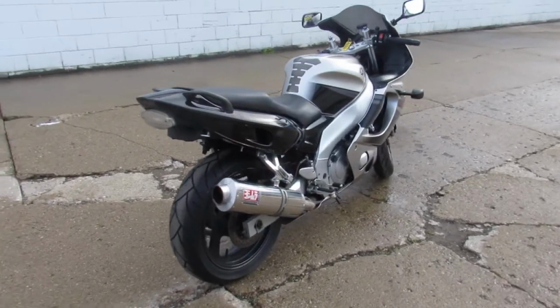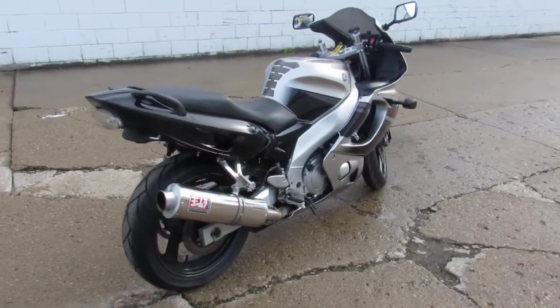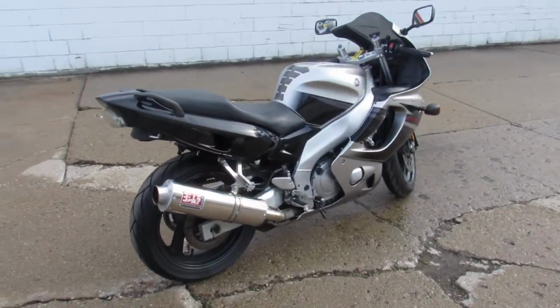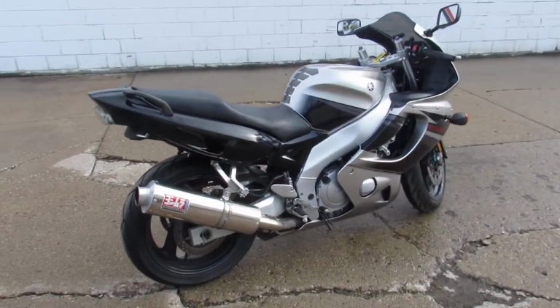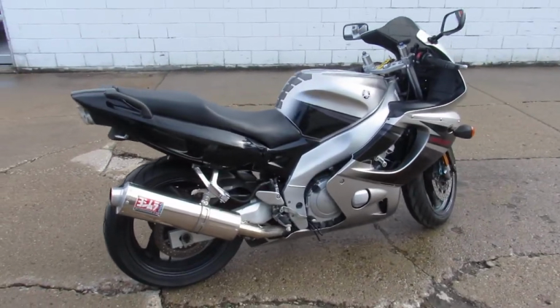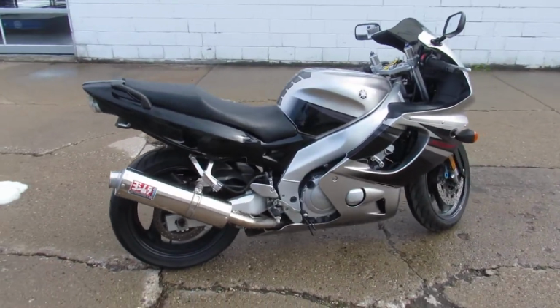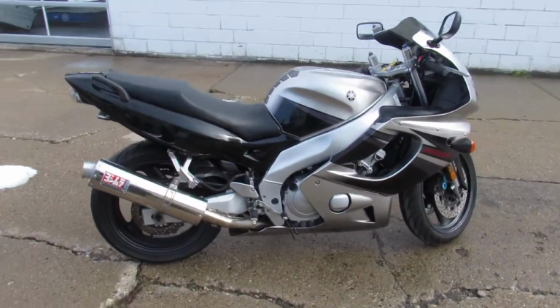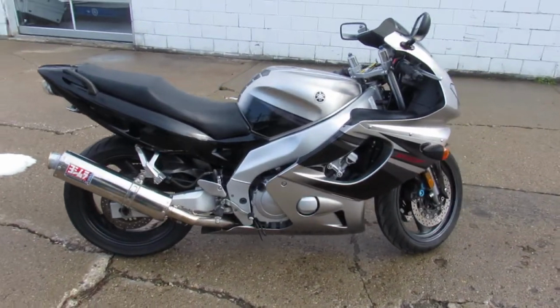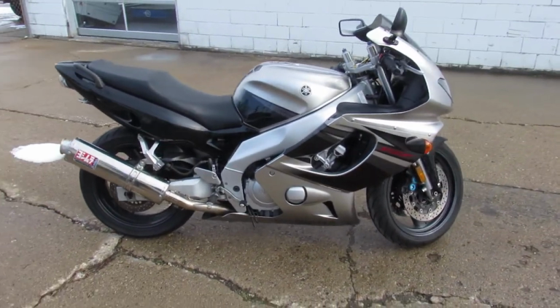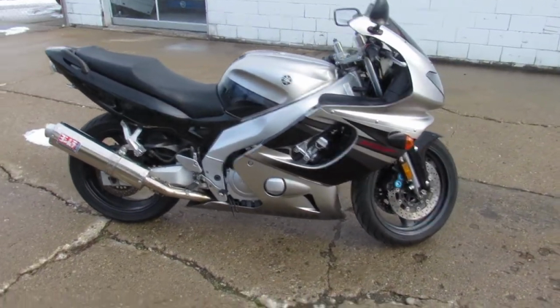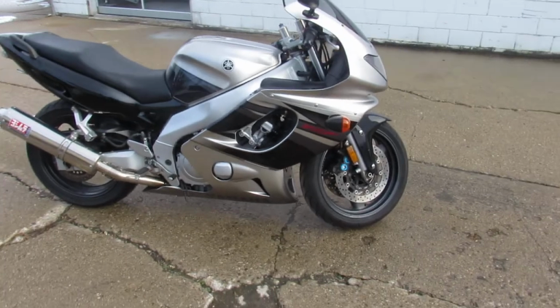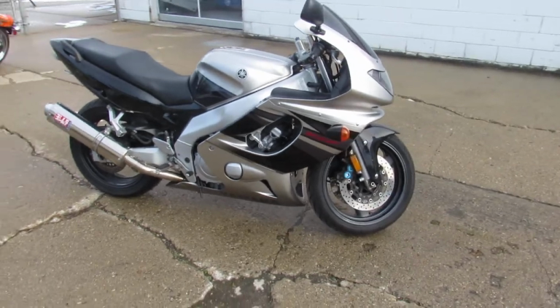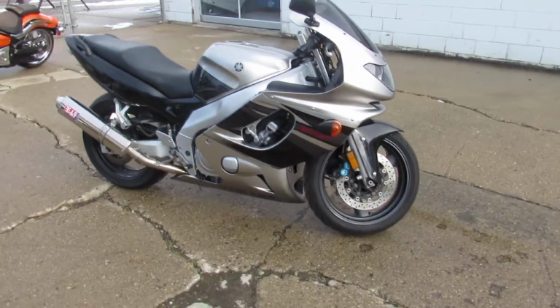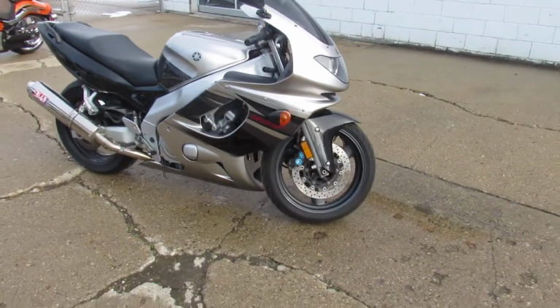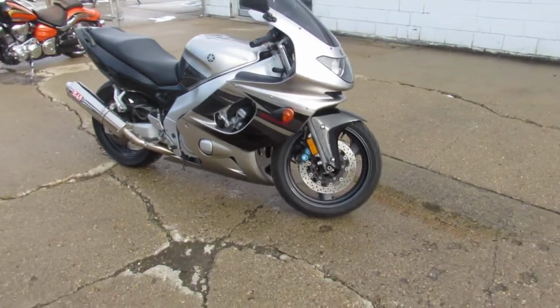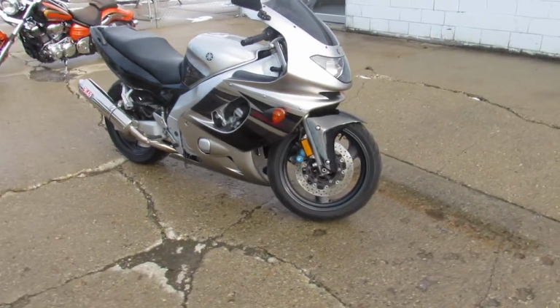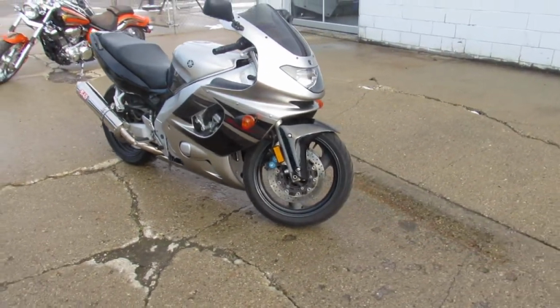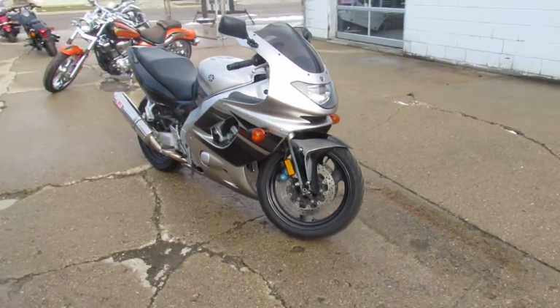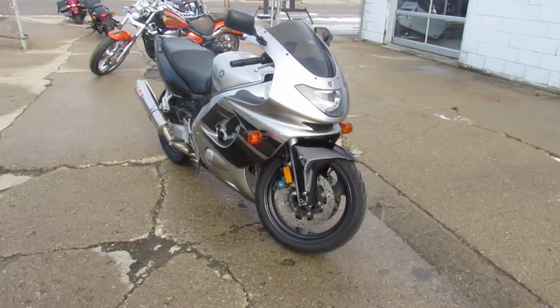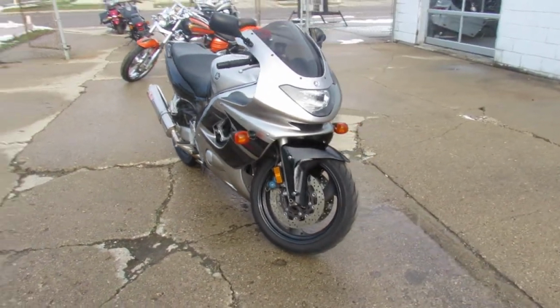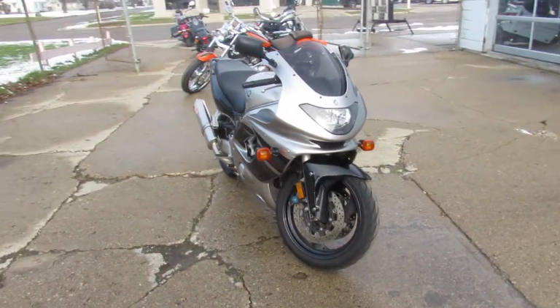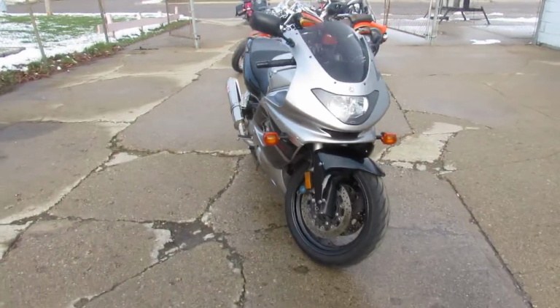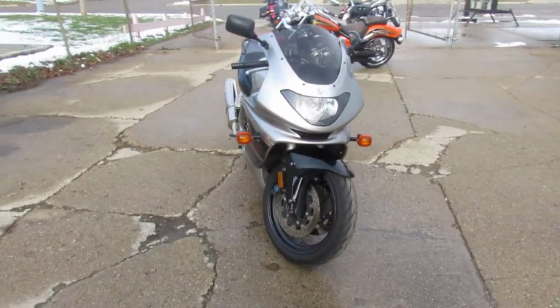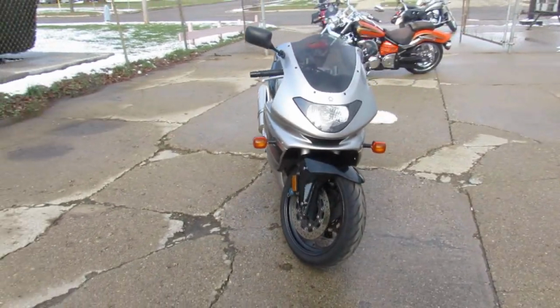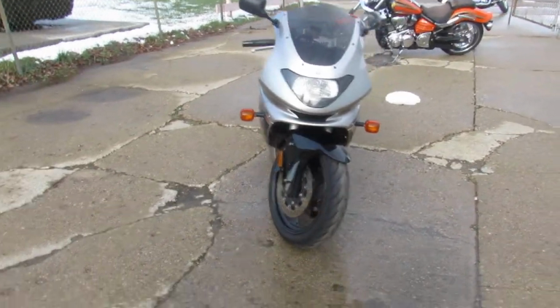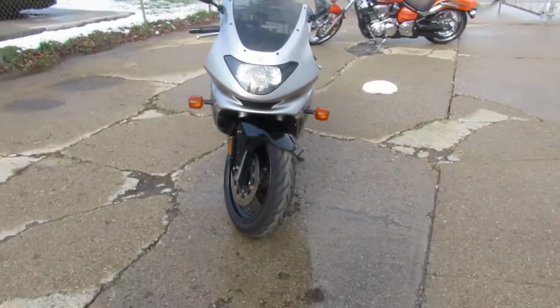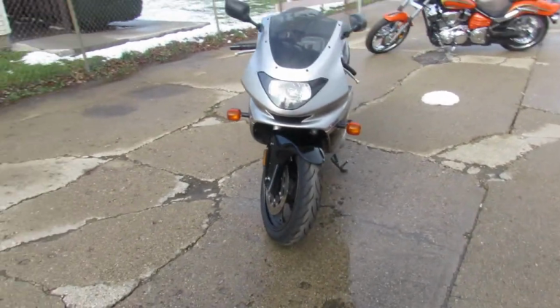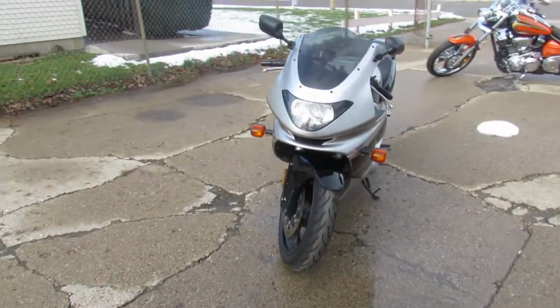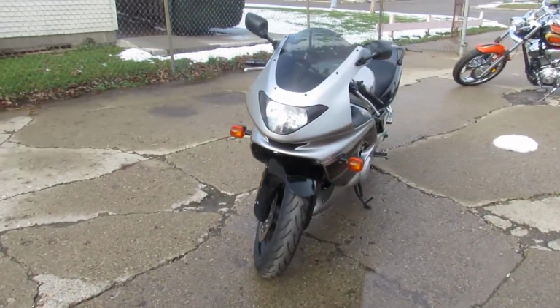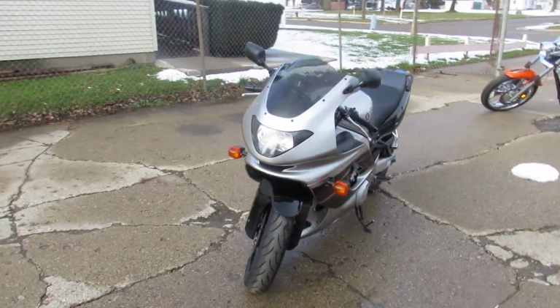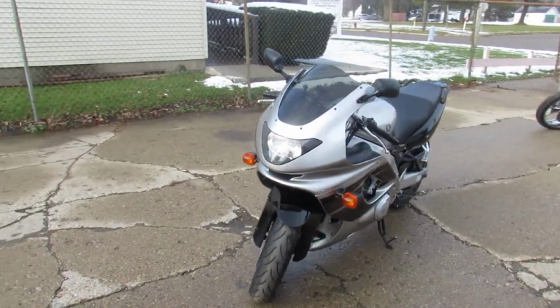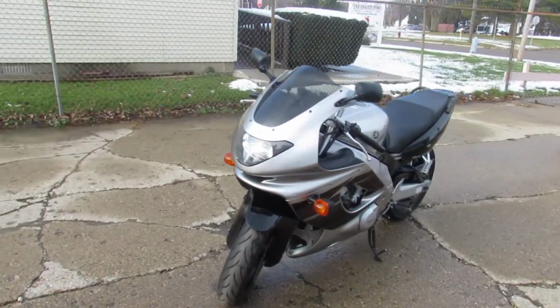Comes in a liquid silver and black paint scheme. It's a mechanic special, so the second gear is weak. The rest of the mechanics are 10 out of 10. Cosmetically it's a 9 out of 10. It's got some of the goodies loaded up with the fender eliminator kit, stainless steel exhaust. It's got a clean green title.